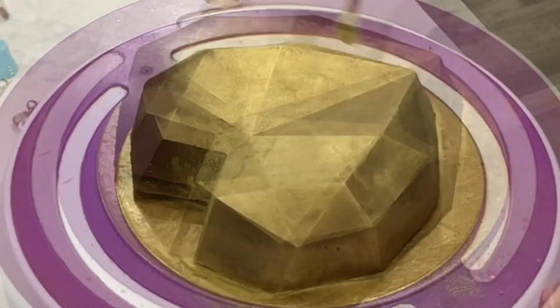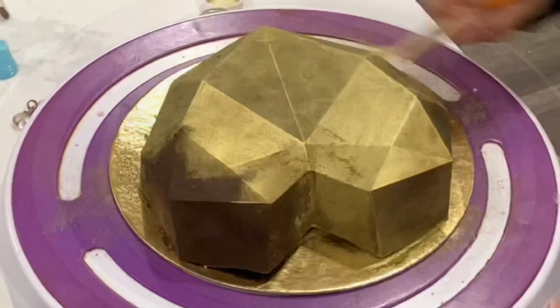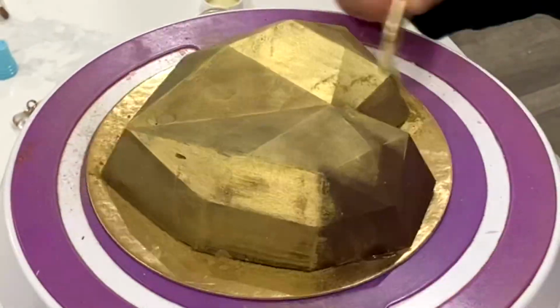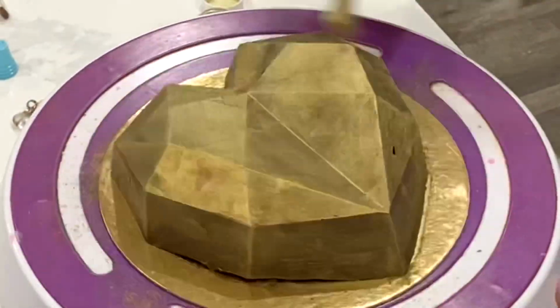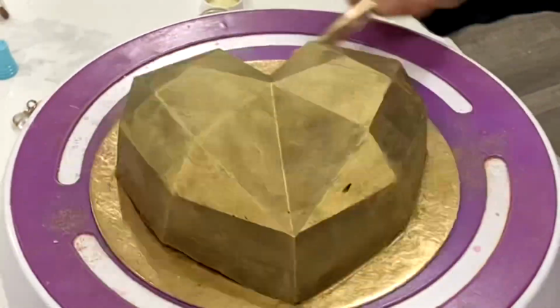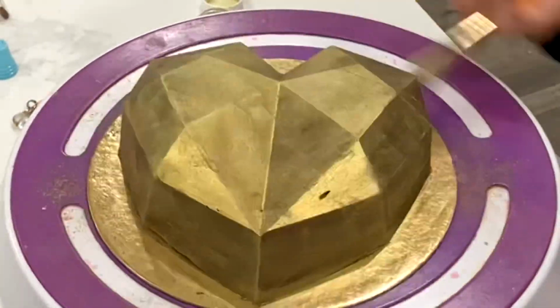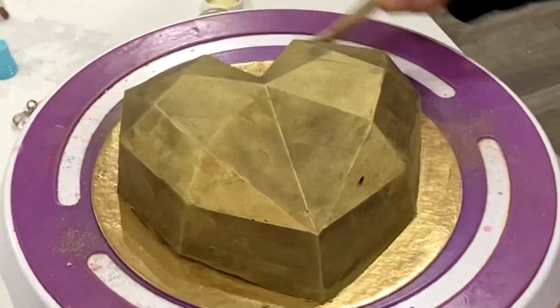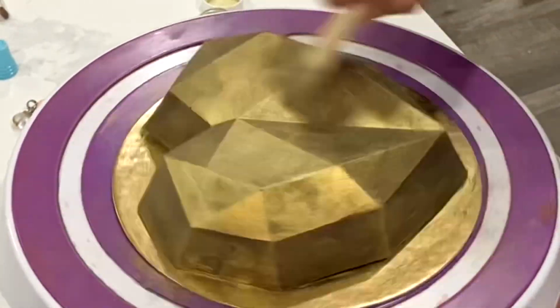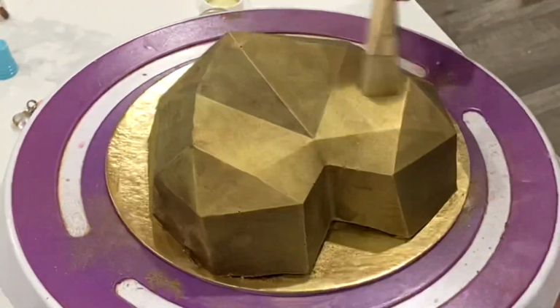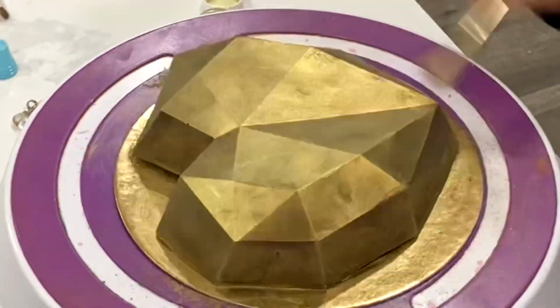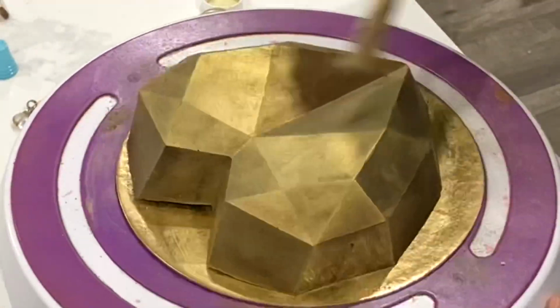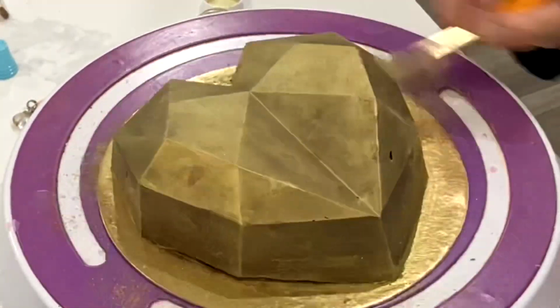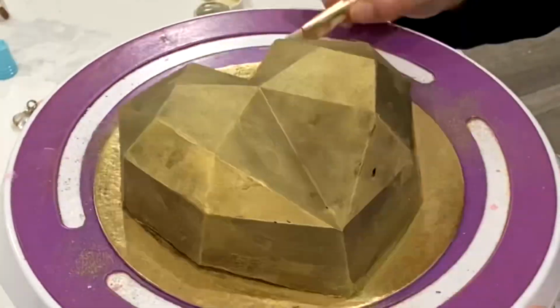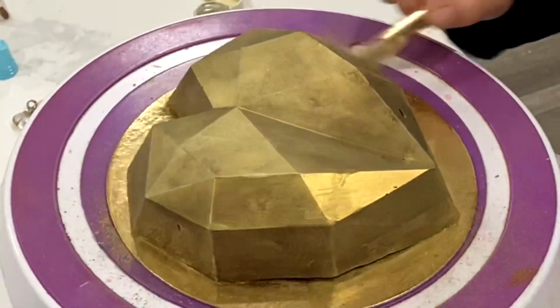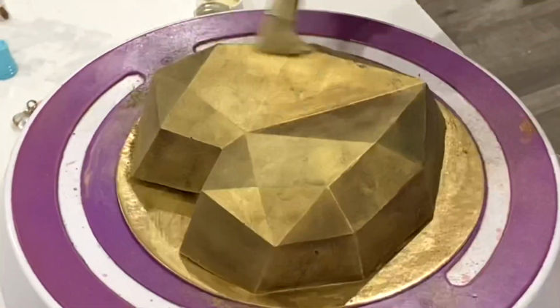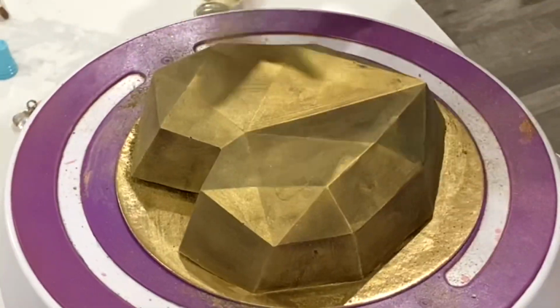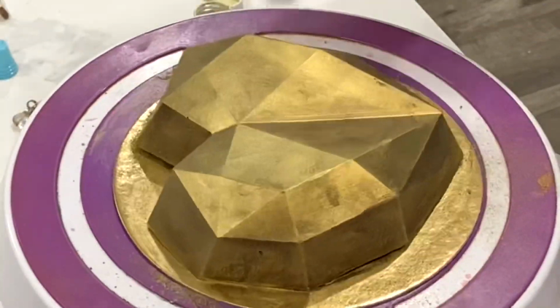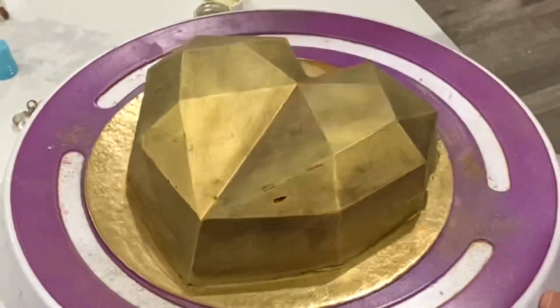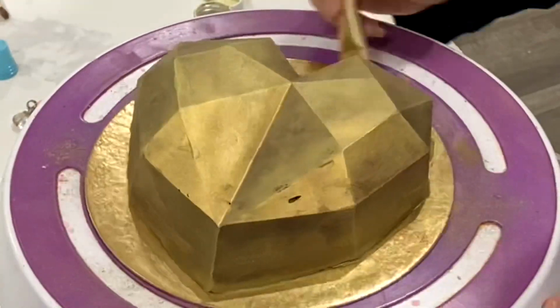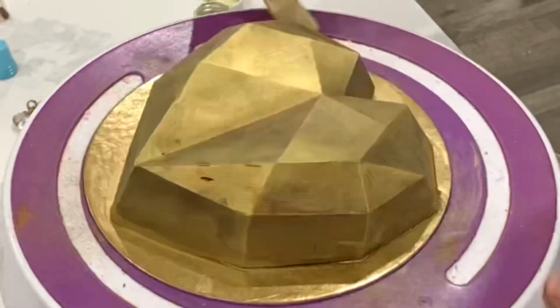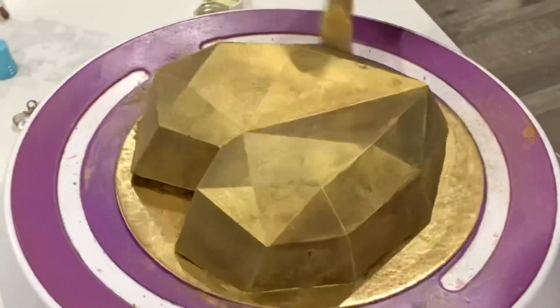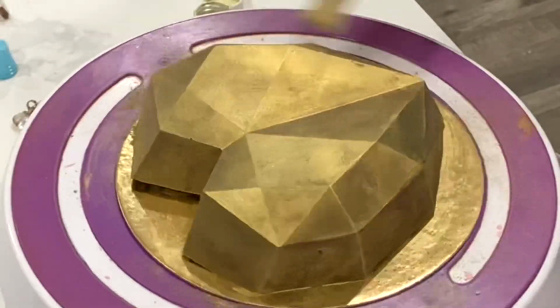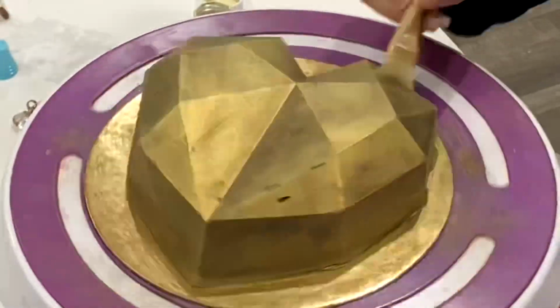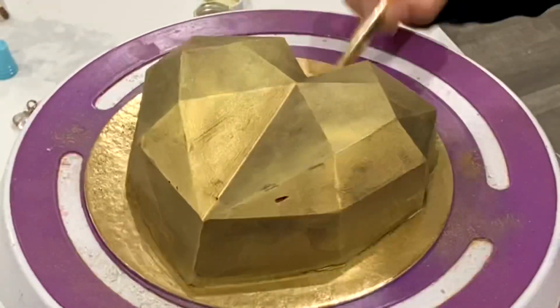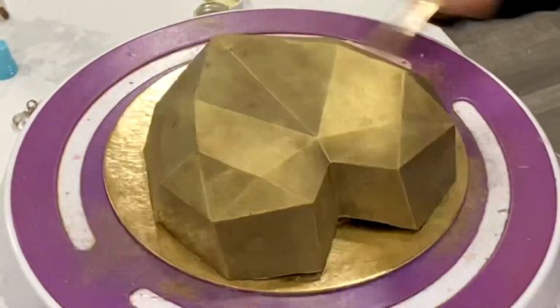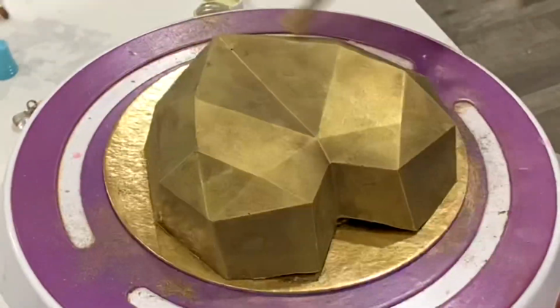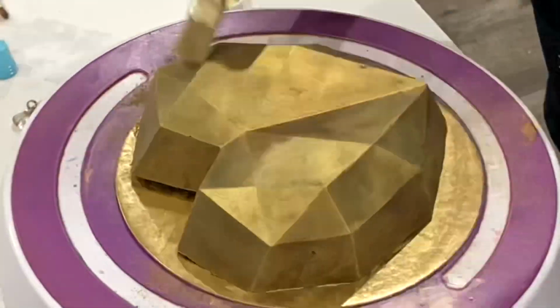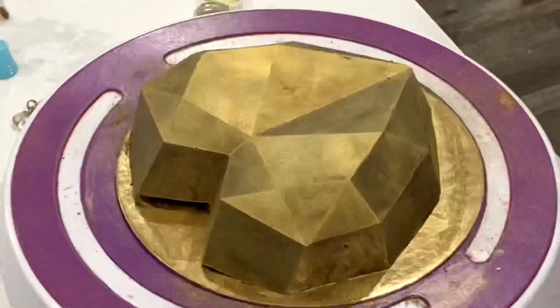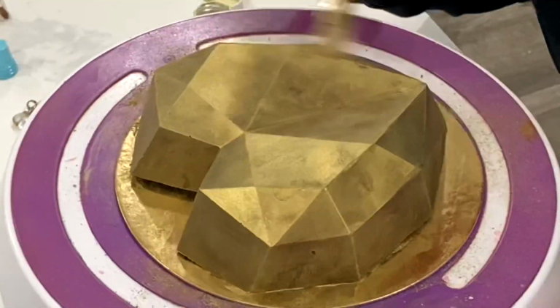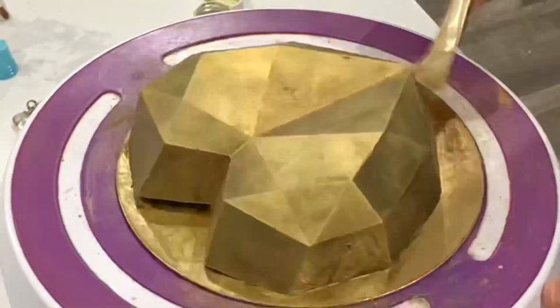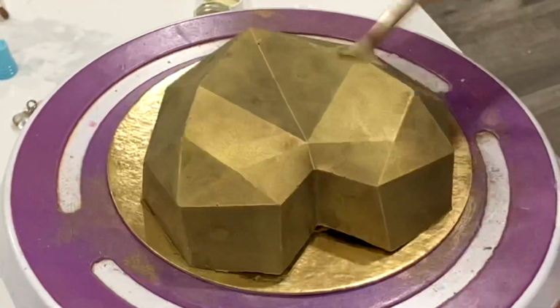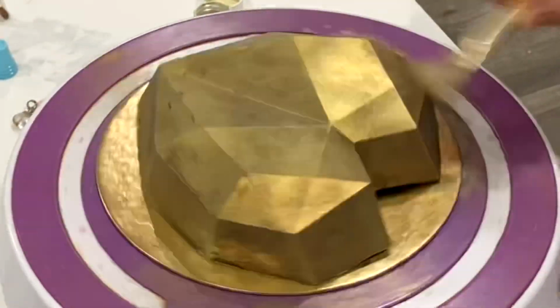If you were making two heart halves, what you would want to do is put them both on the back of a hot pan to place them together, so that you don't have a seam or anything showing.